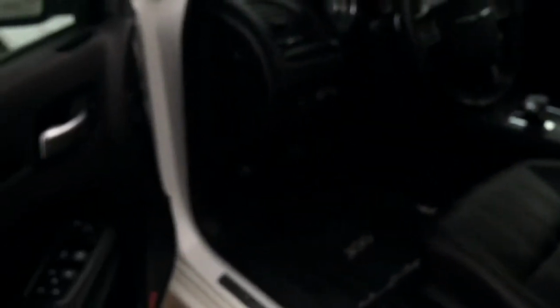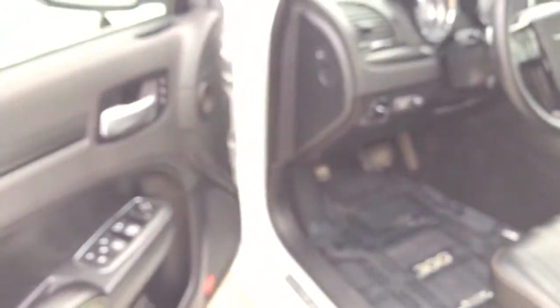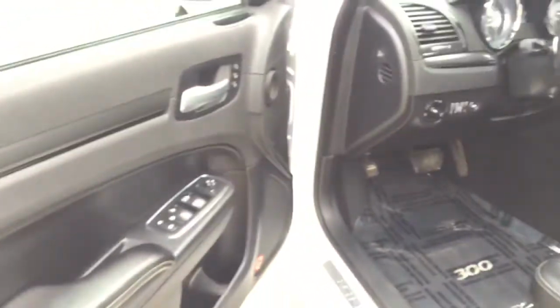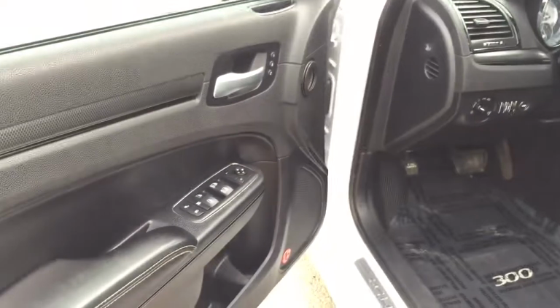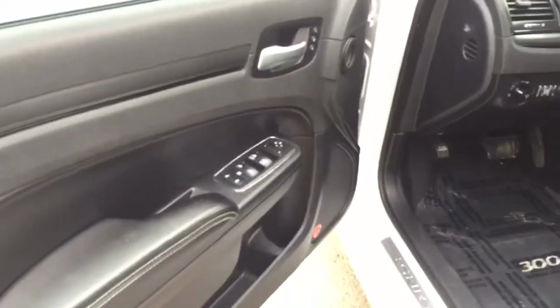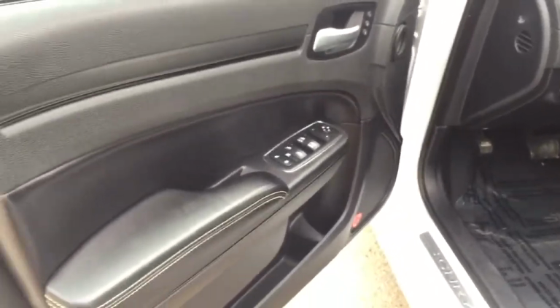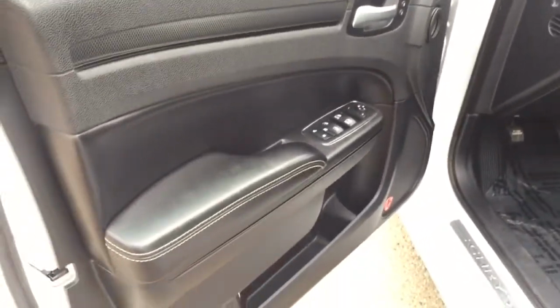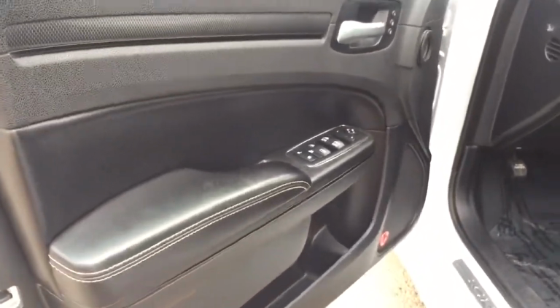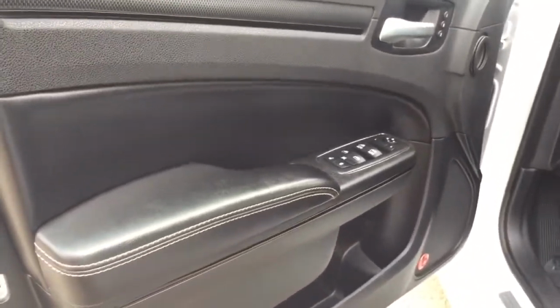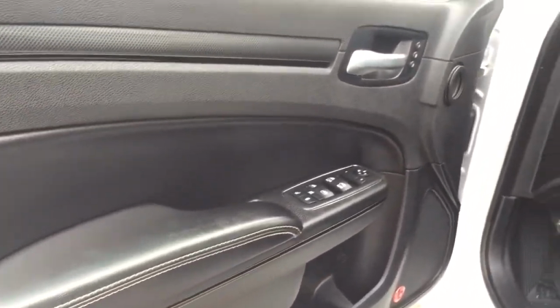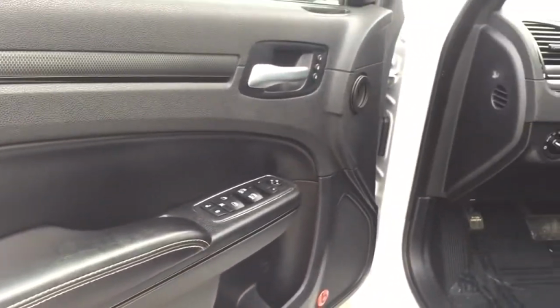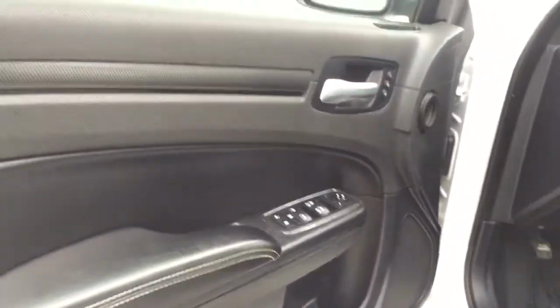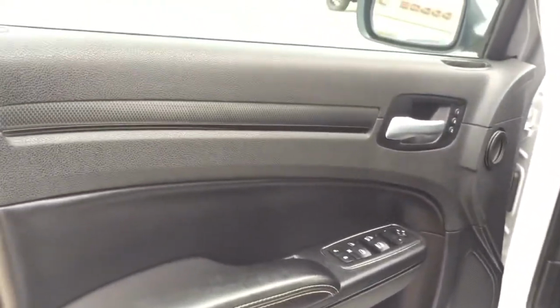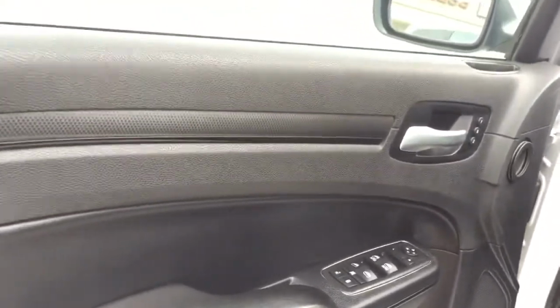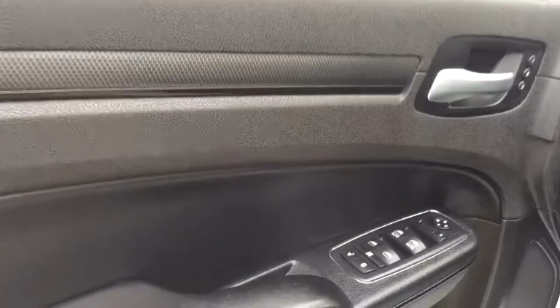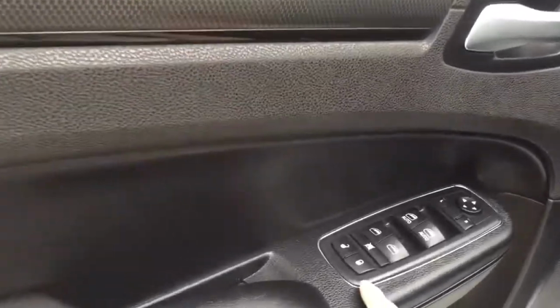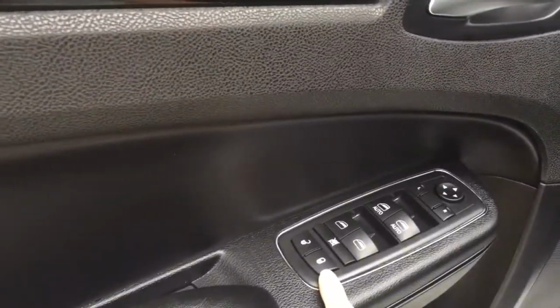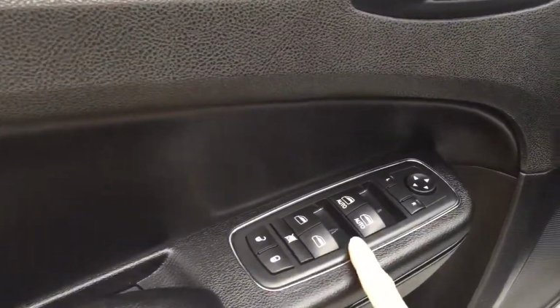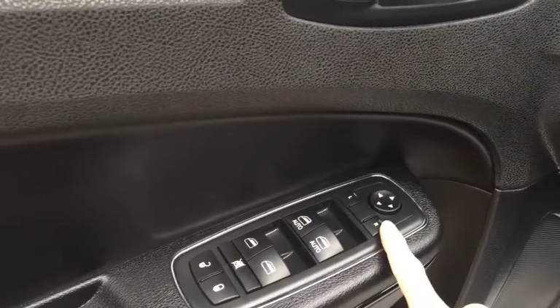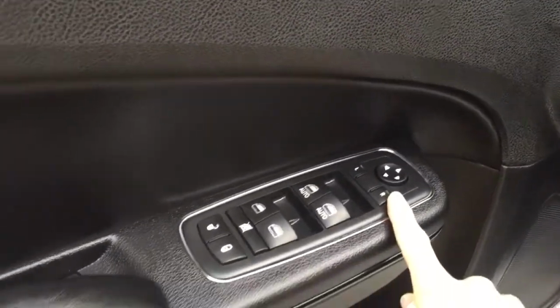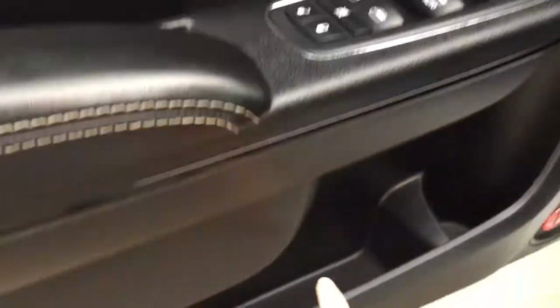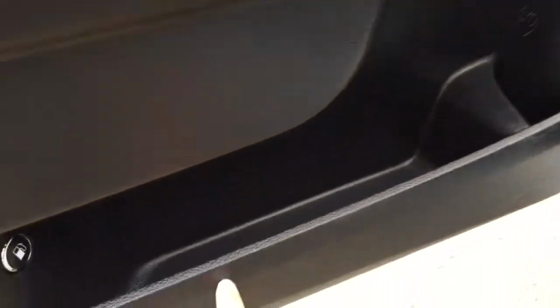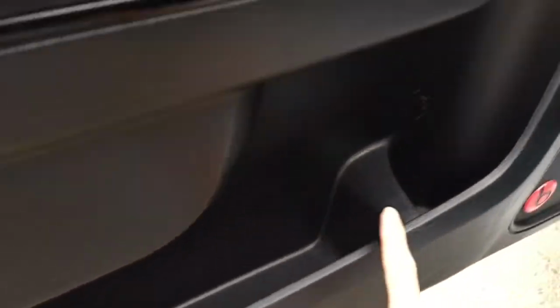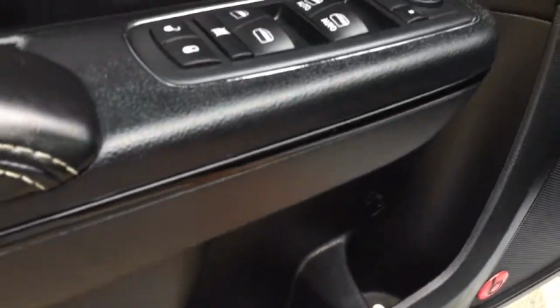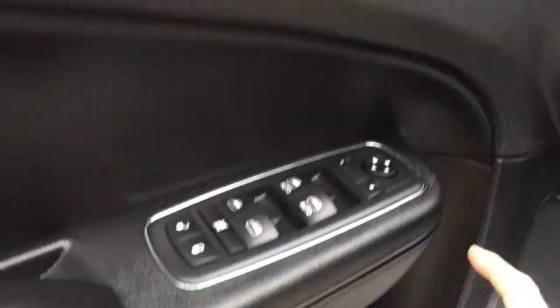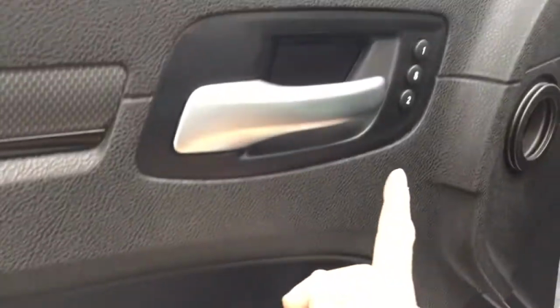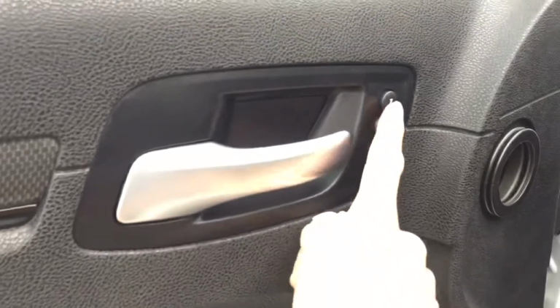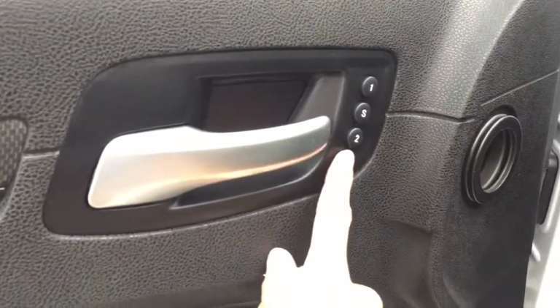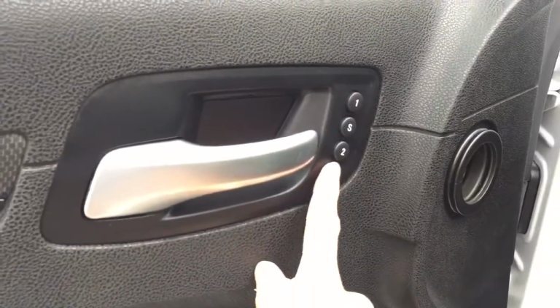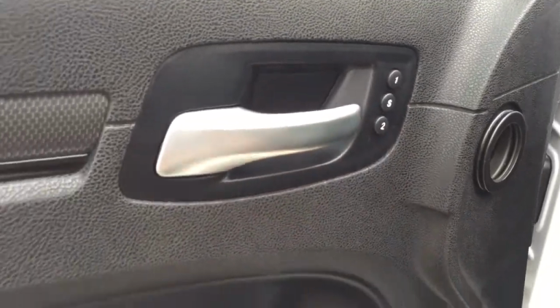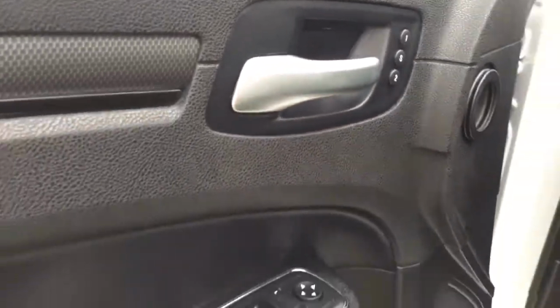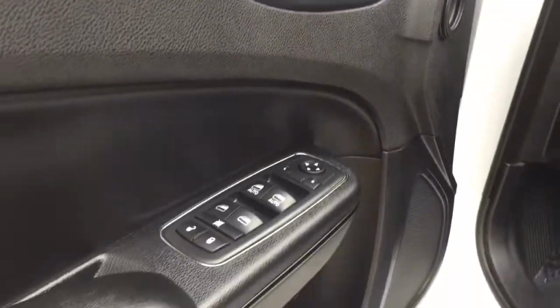Heading in on the driver's door, you'll see everything is very nice, clean, and stylish. On the door we have power locks, windows, and mirrors, and there are compartments for storage in the door. You also have memory settings for the driver's seat.